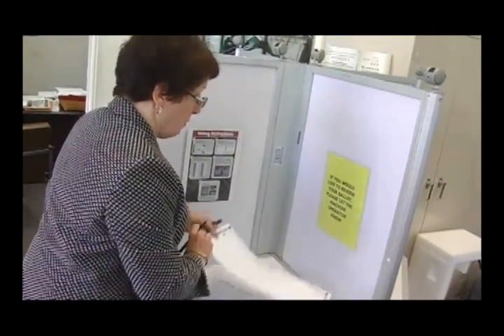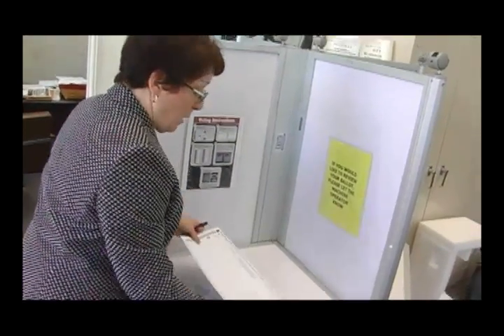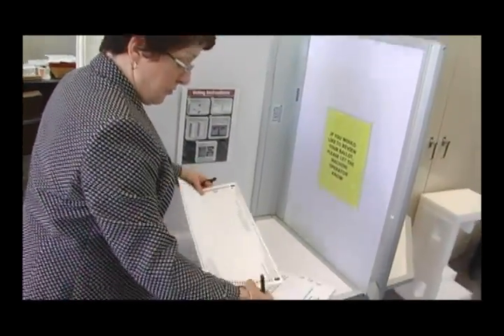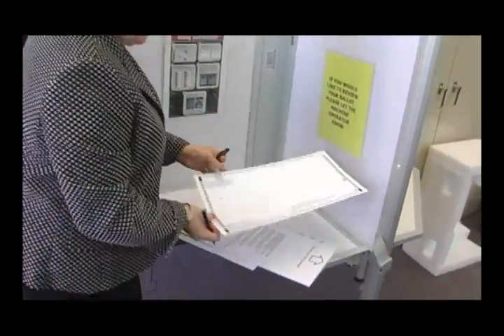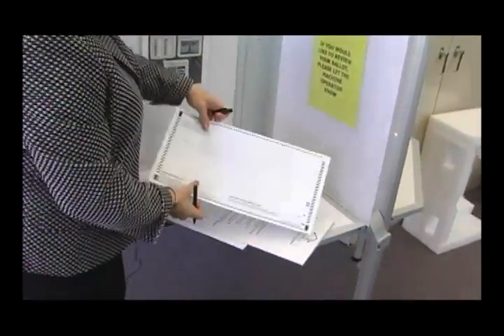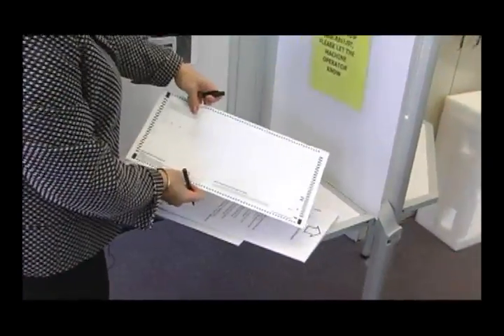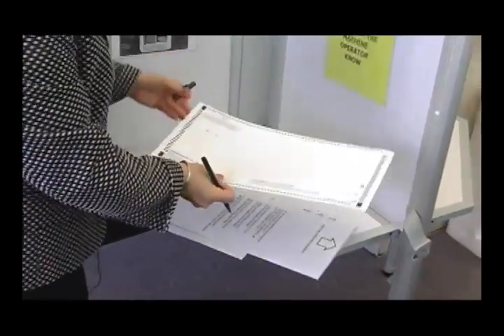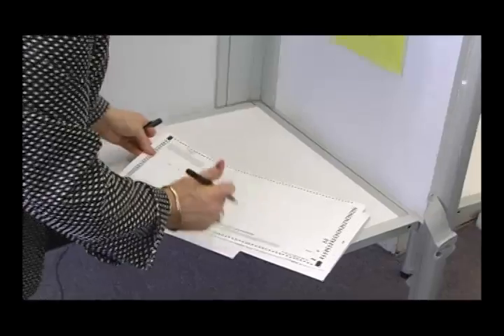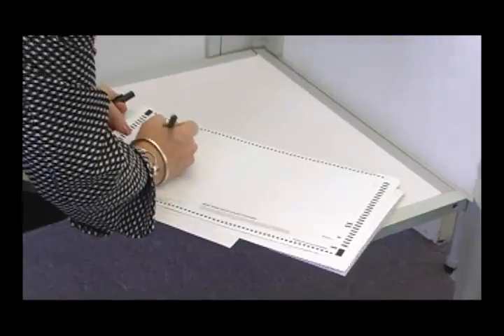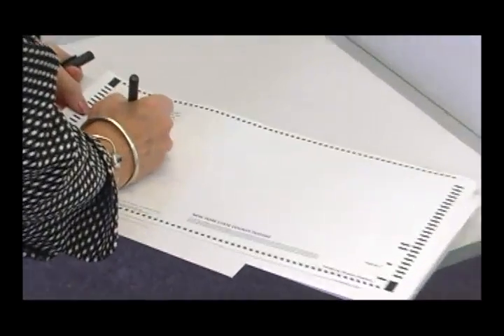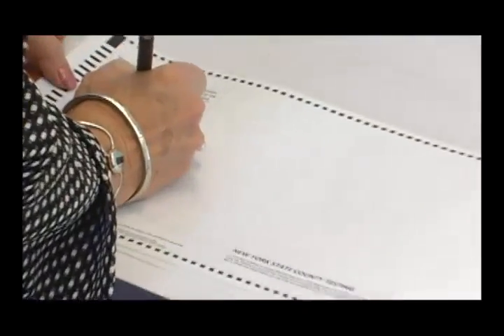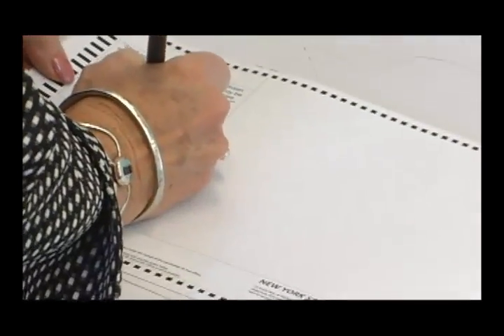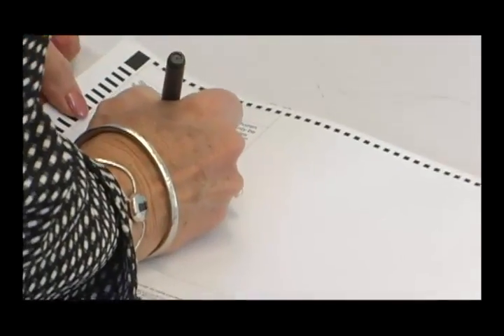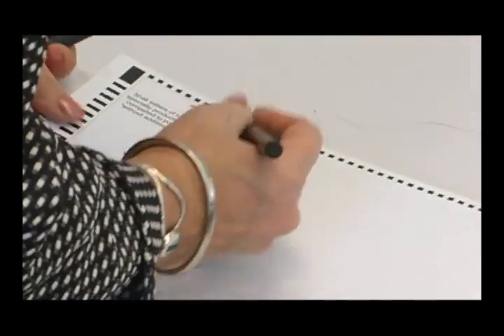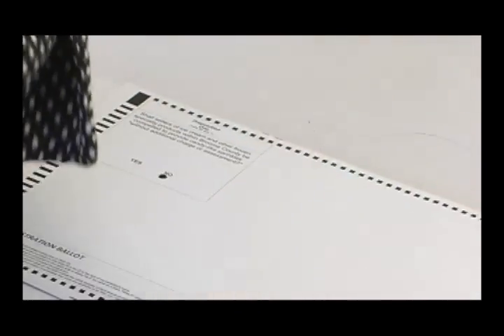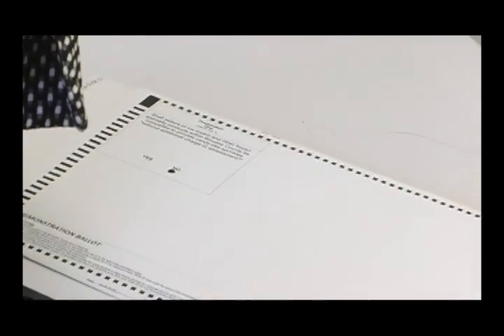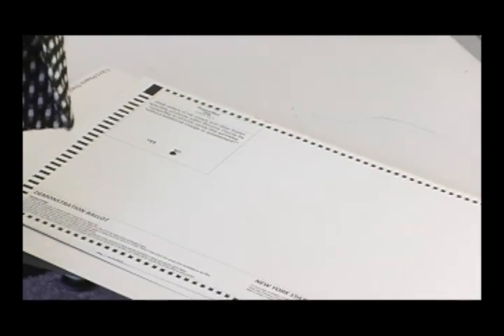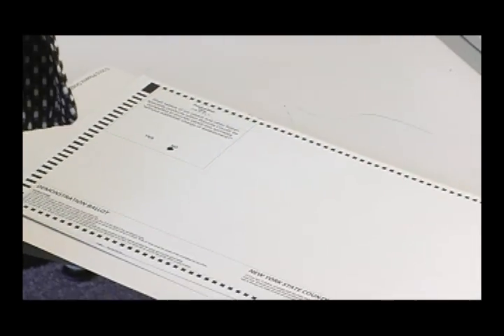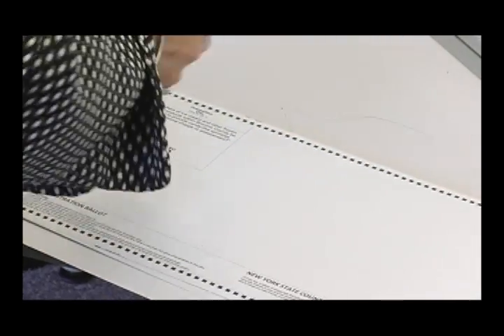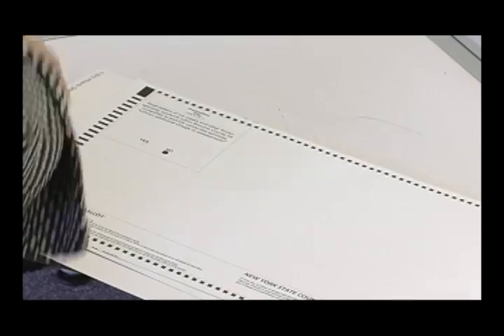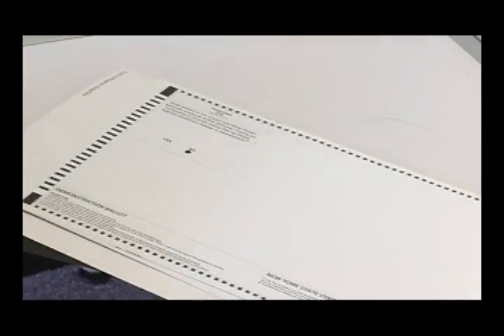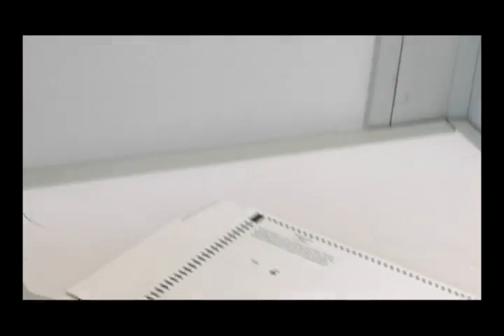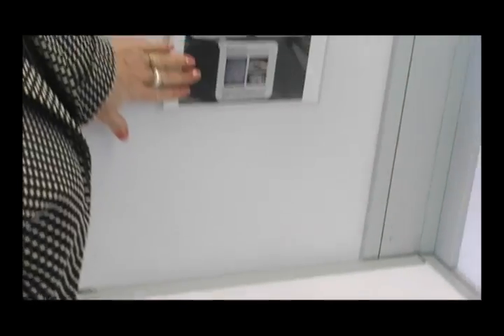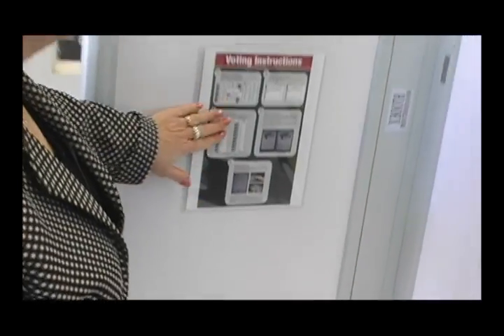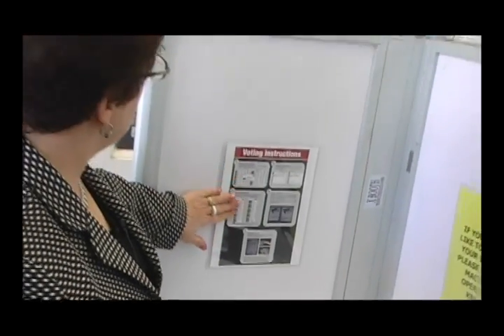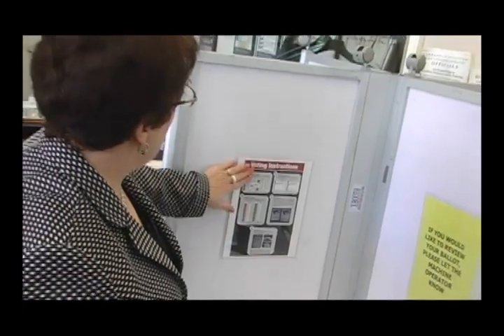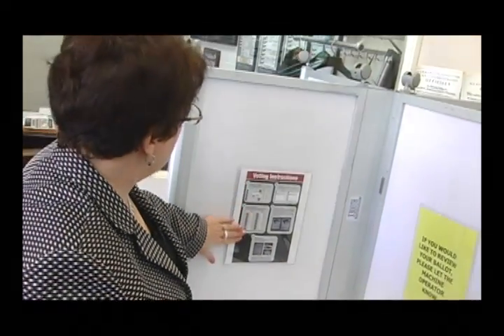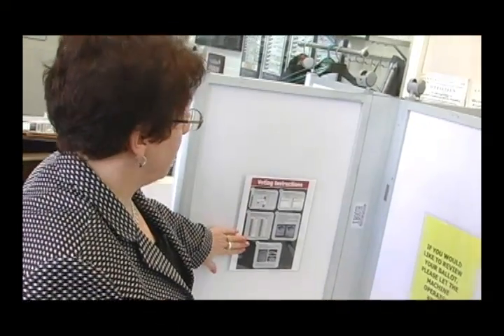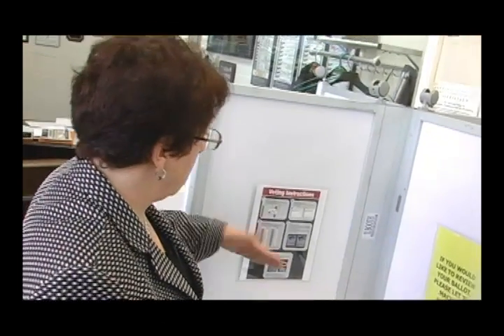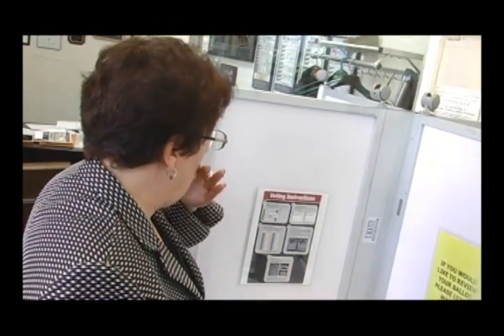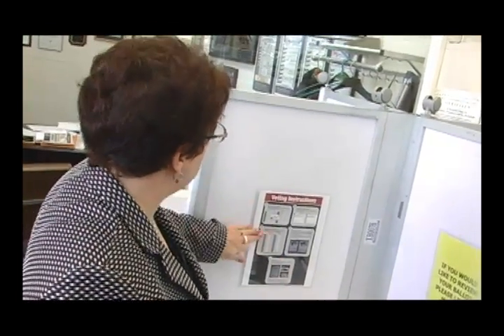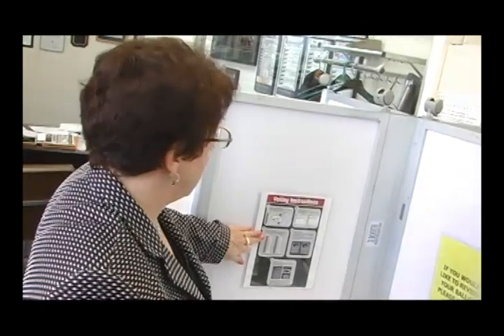In some towns there may be propositions on the back of the ballot, so the voter has to be made aware of that, which the inspectors will do. There will be instructions in the booth showing the voter how to fill out their ballot and how to do a write-in.